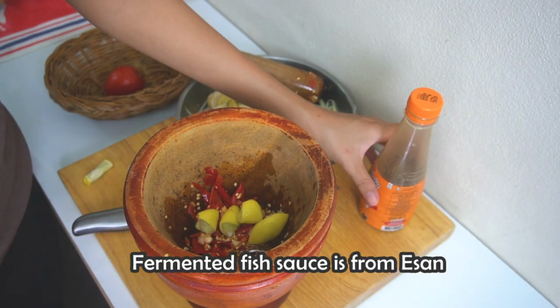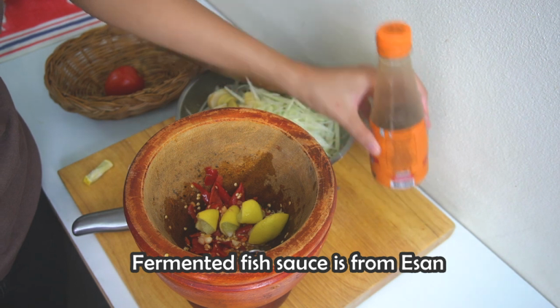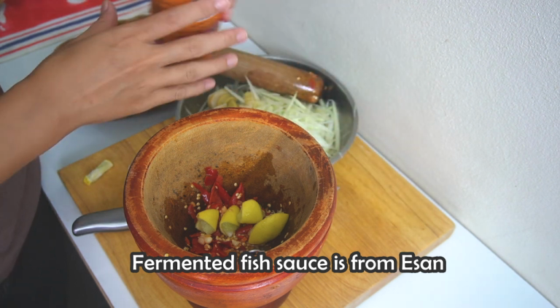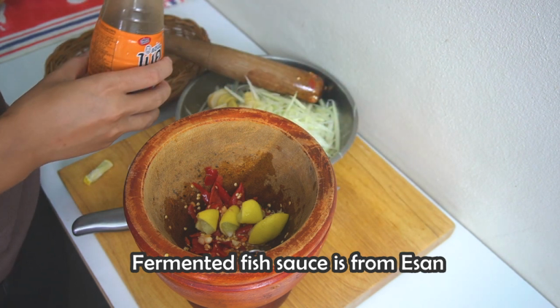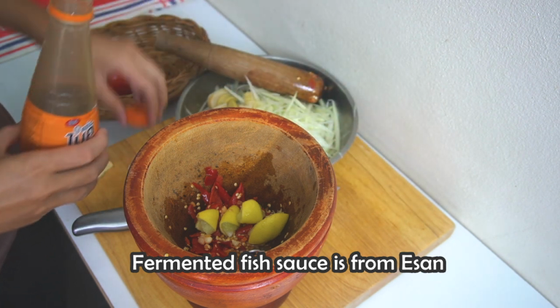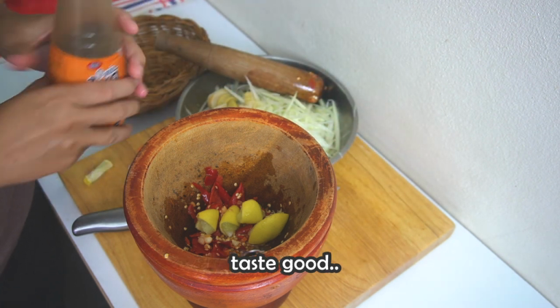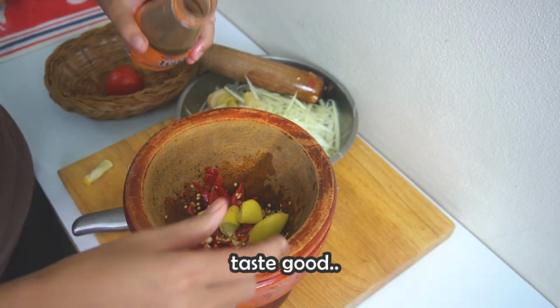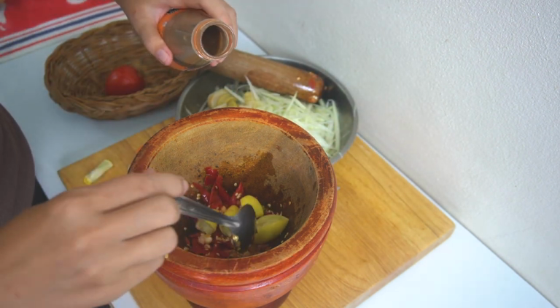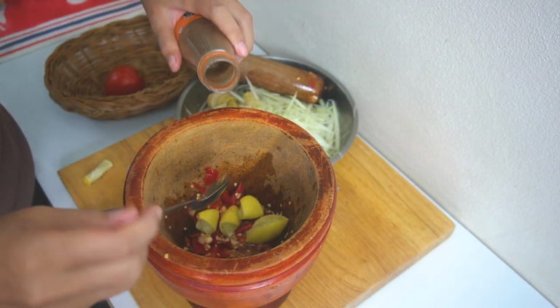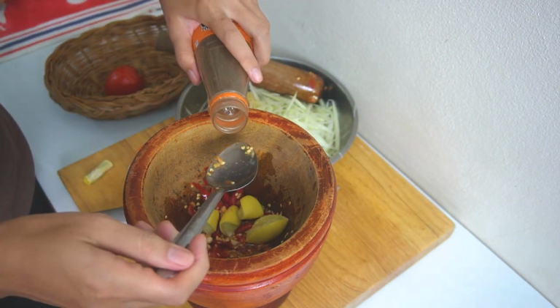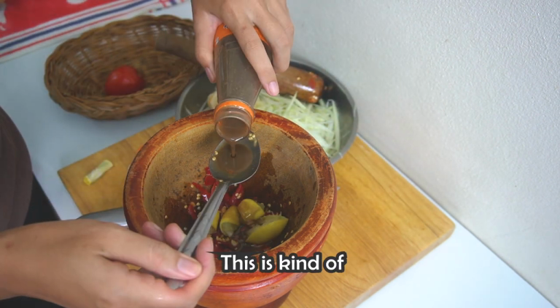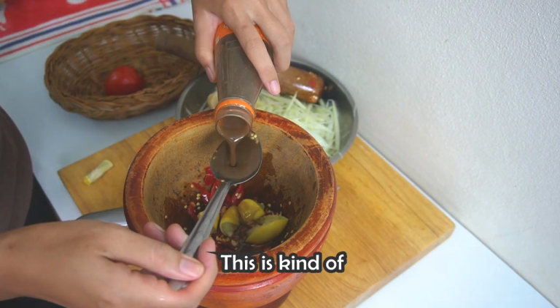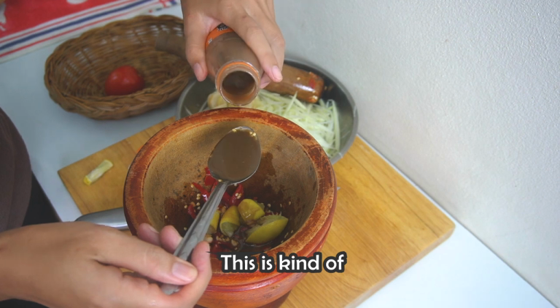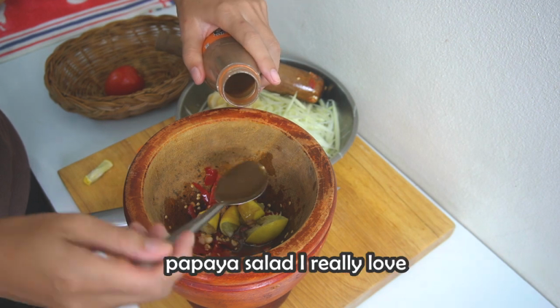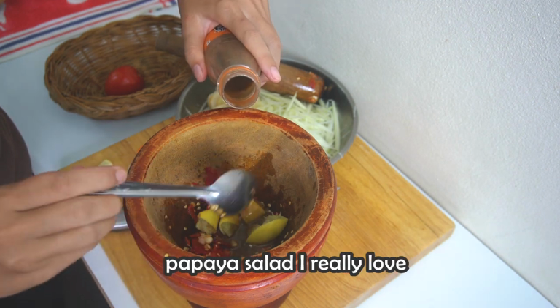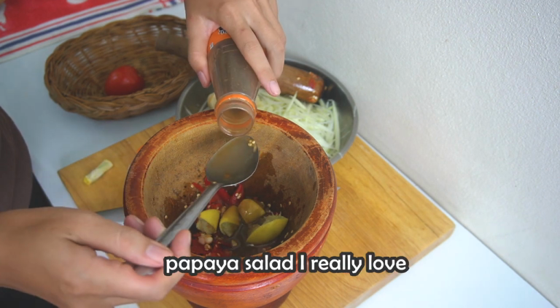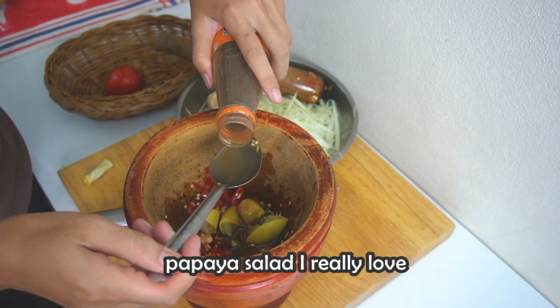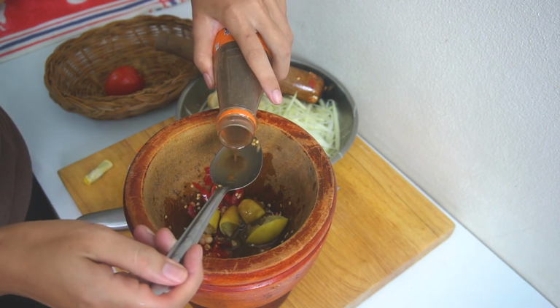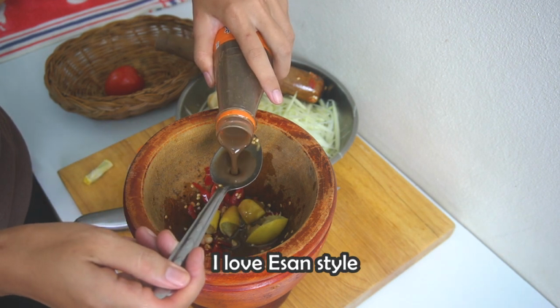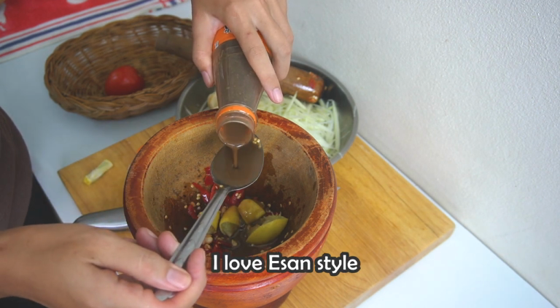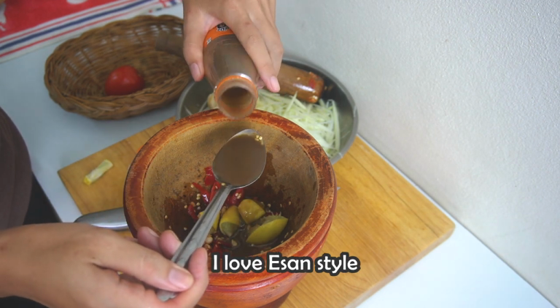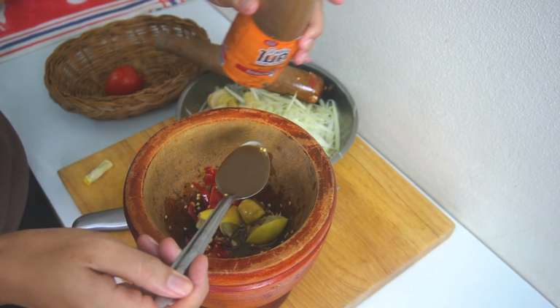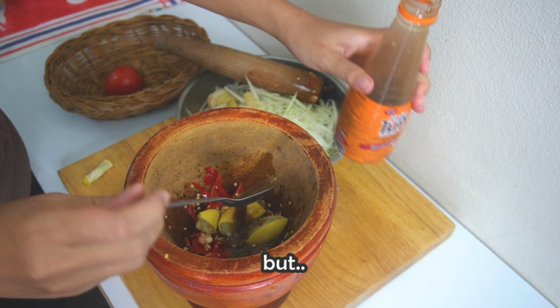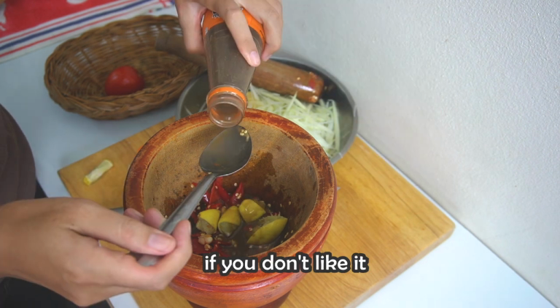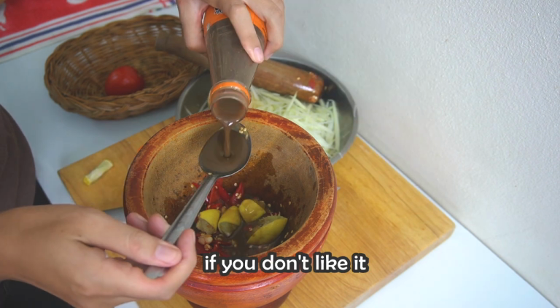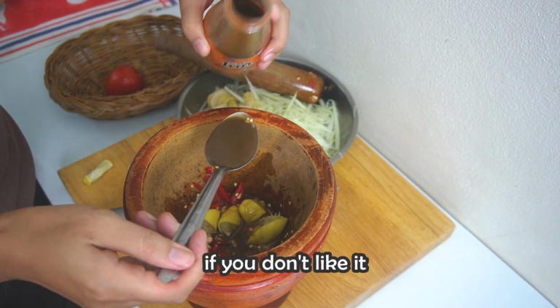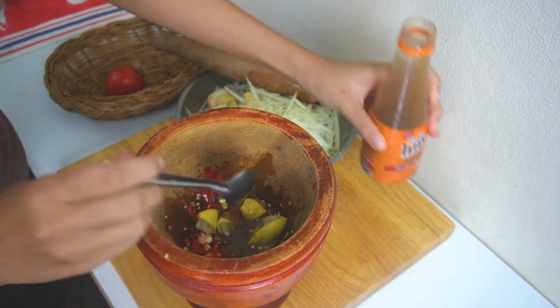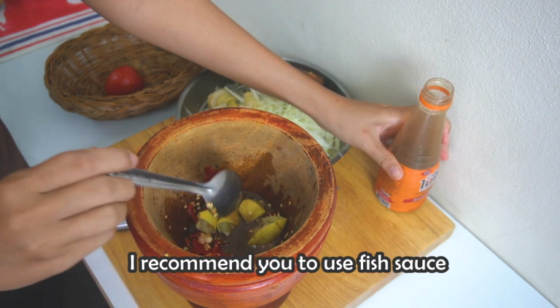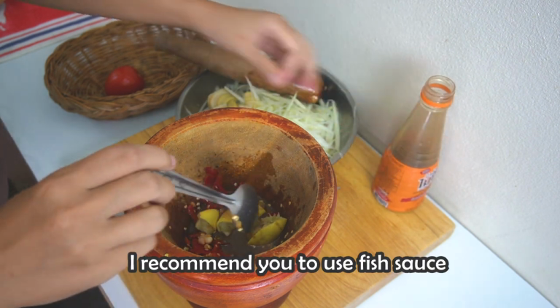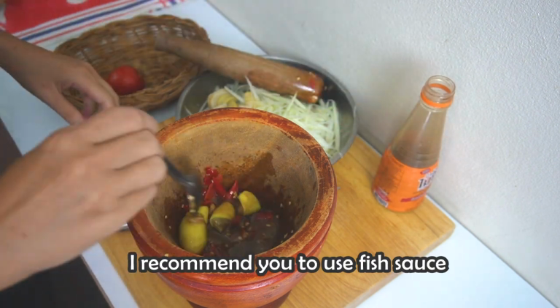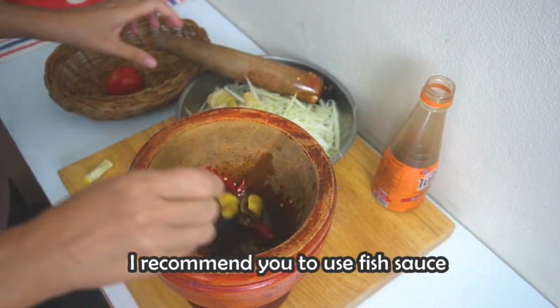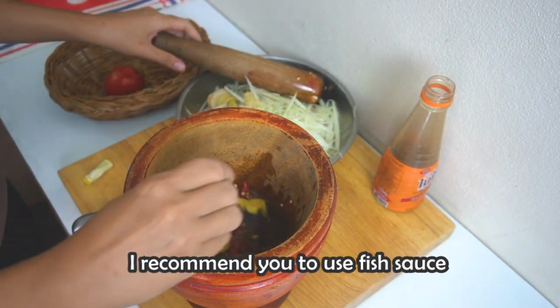Fermented fish sauce is from Isan — it tastes good. This is the kind of papaya salad I really love. I love Isan style, but if you don't like fermented fish sauce, I recommend you to use regular fish sauce instead.